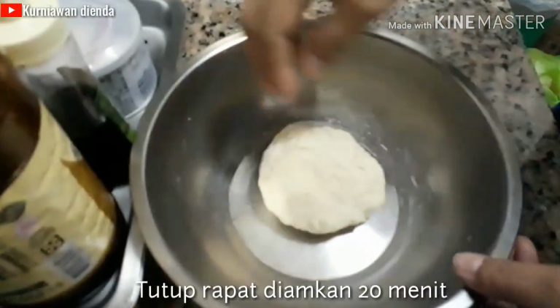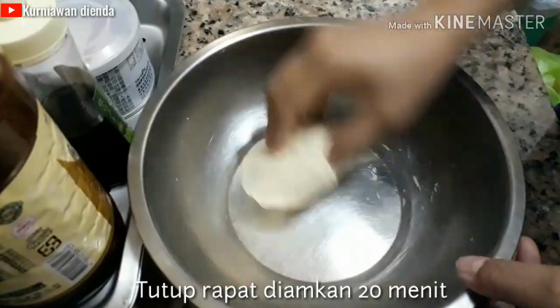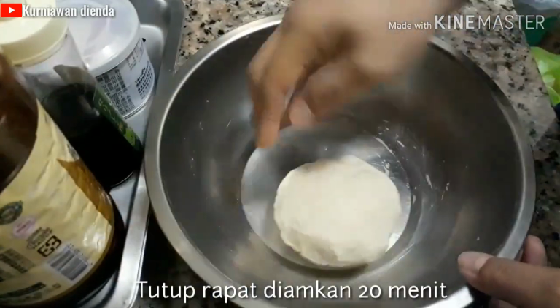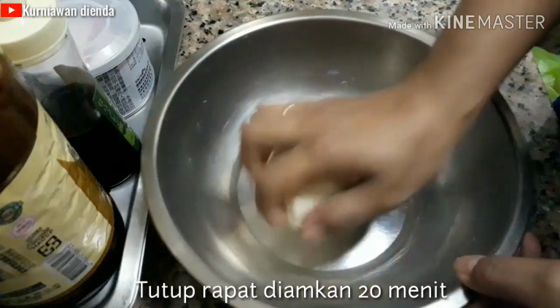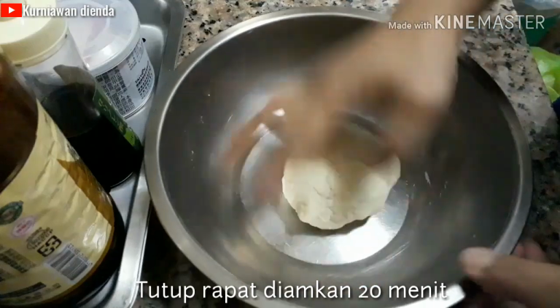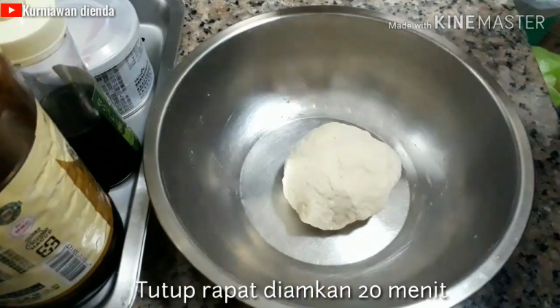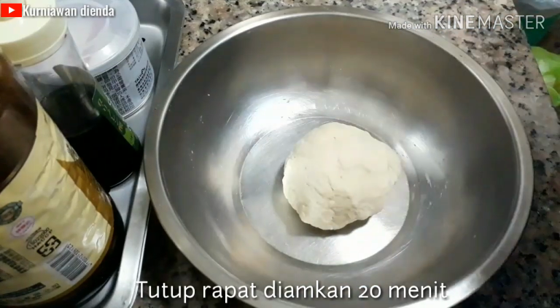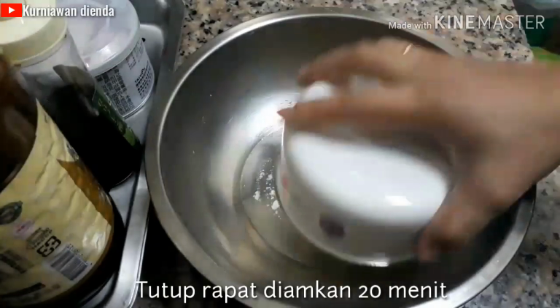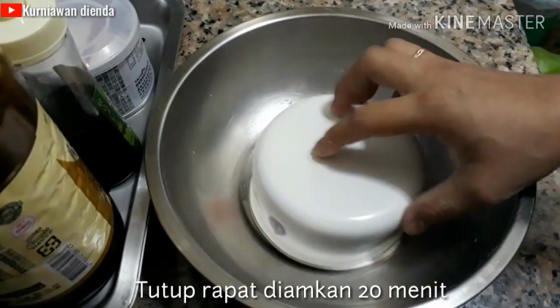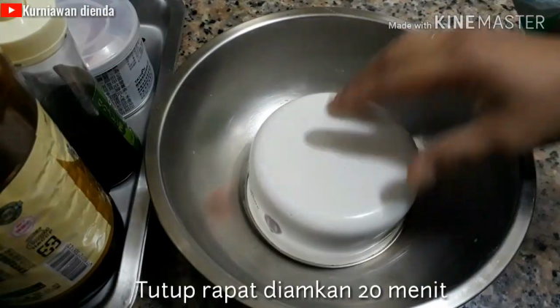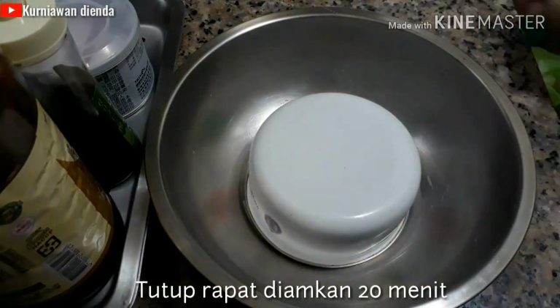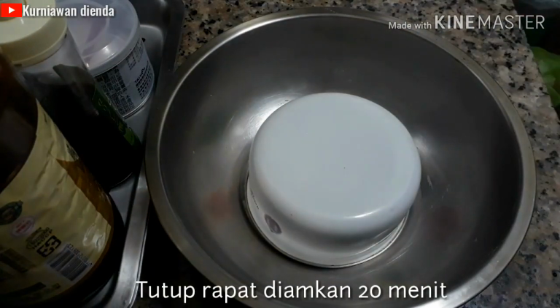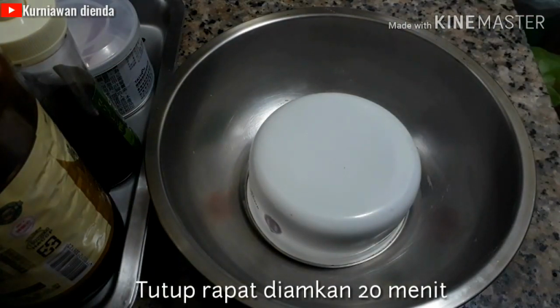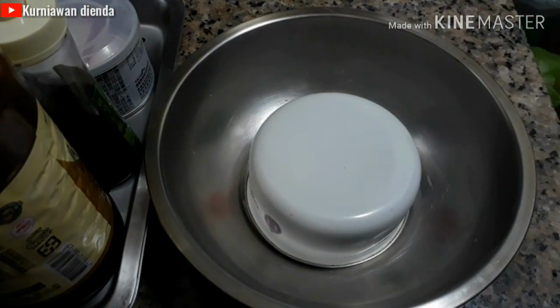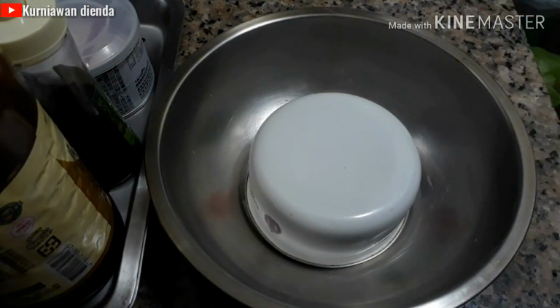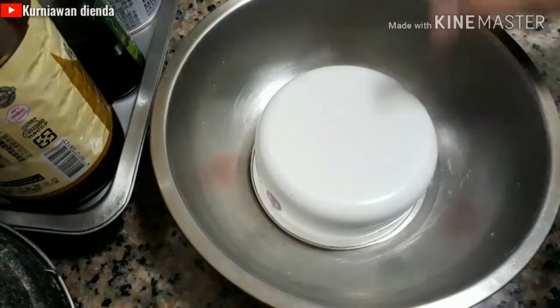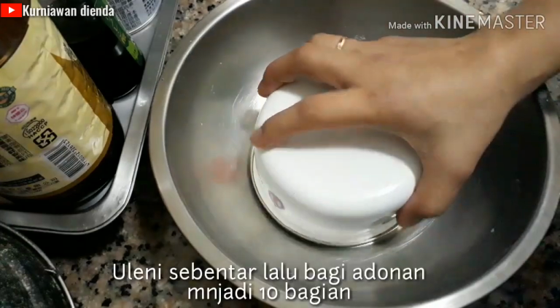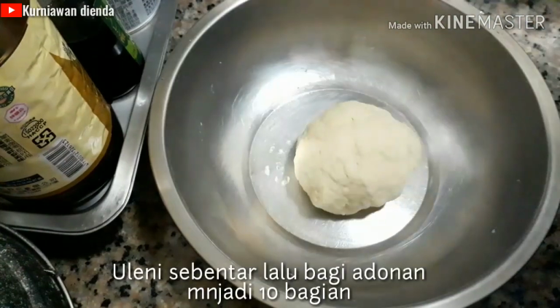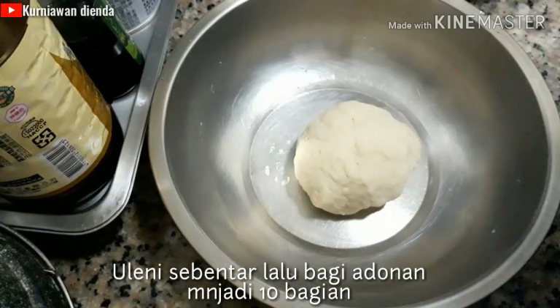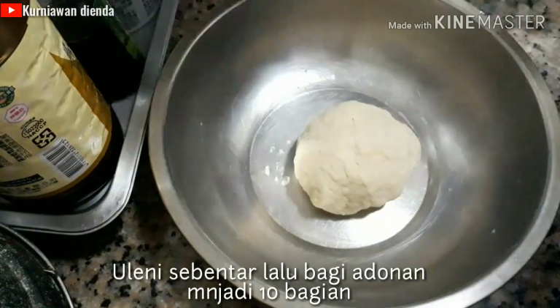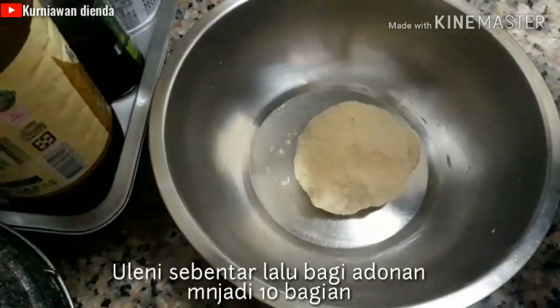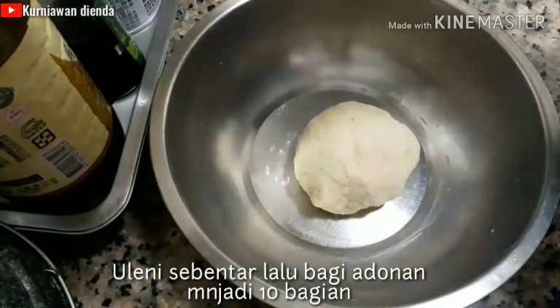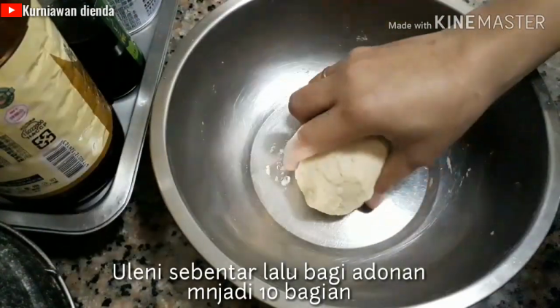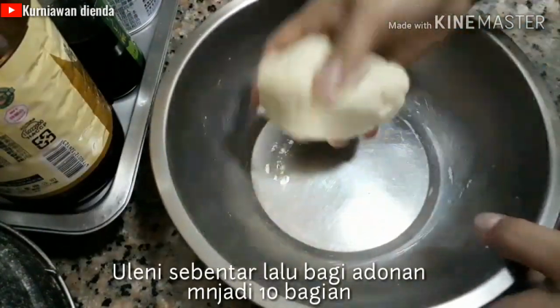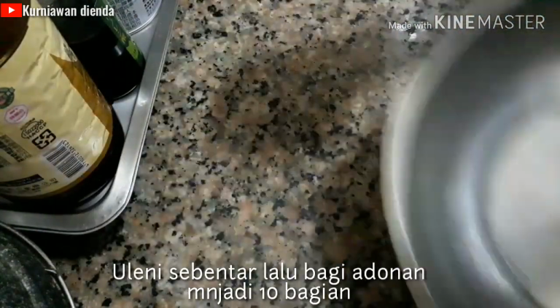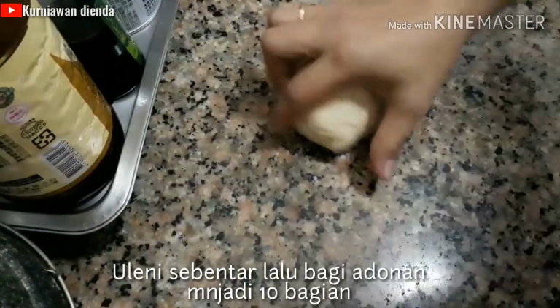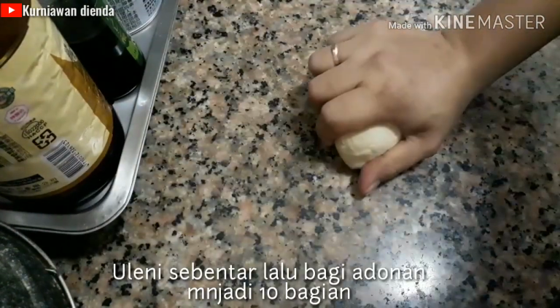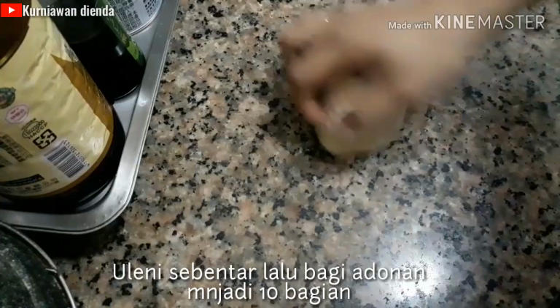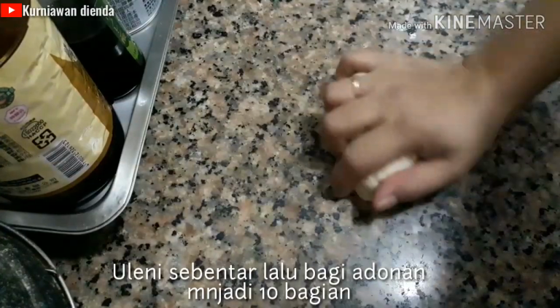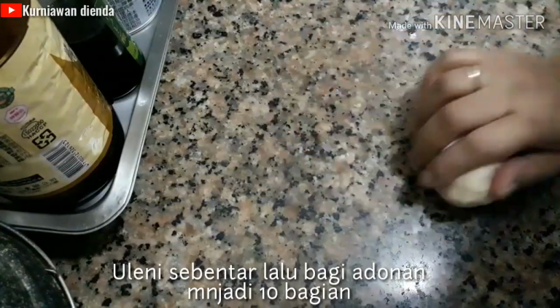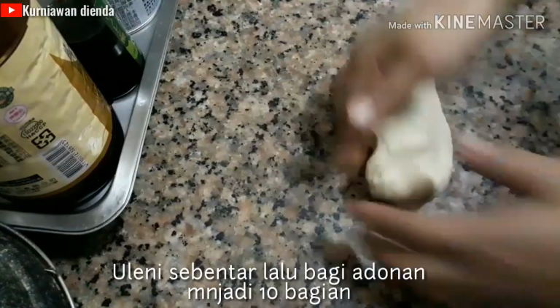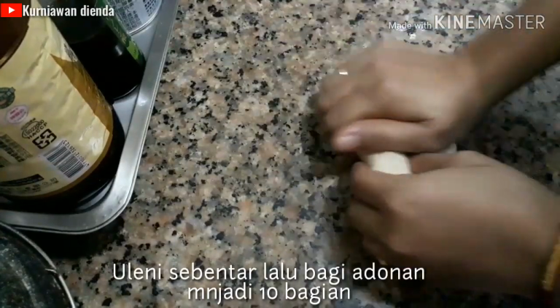Then cover the dough and let it rest for 20 minutes. After it has rested for 20 minutes, cut the dough into 10 equal parts.